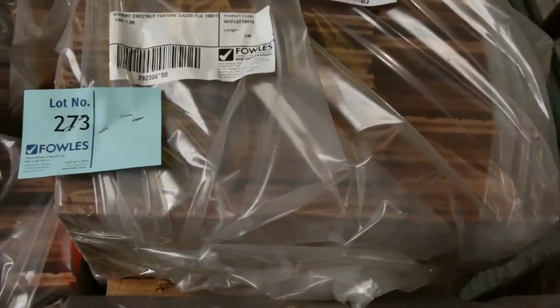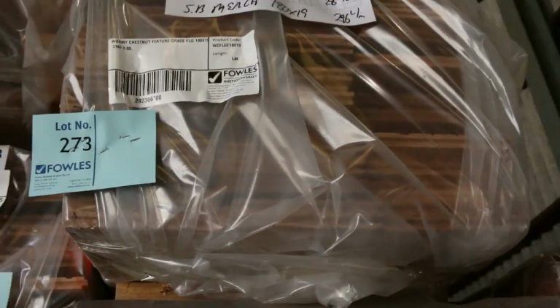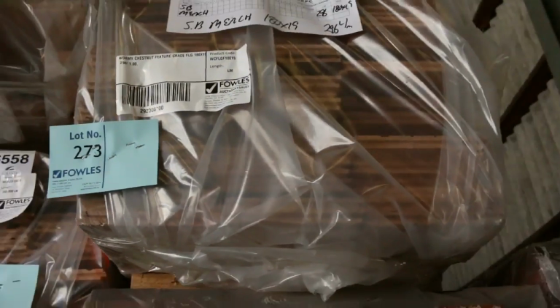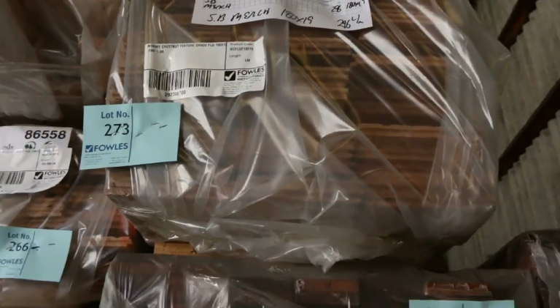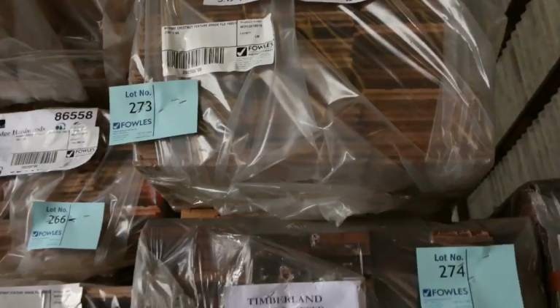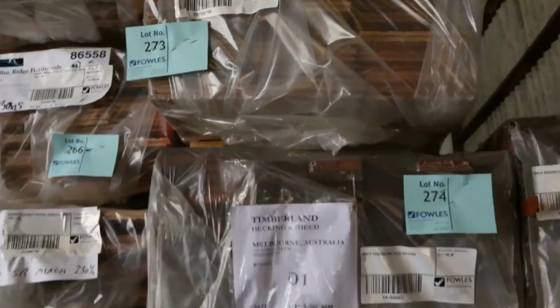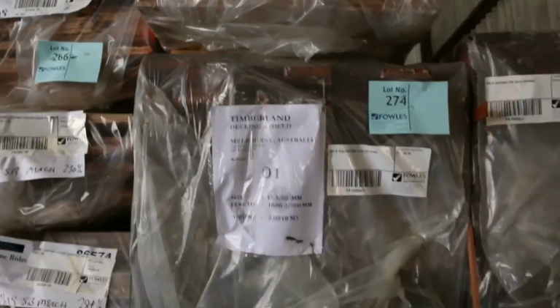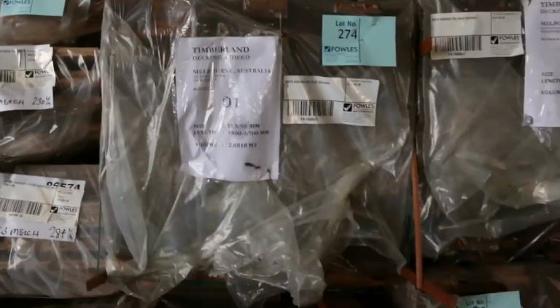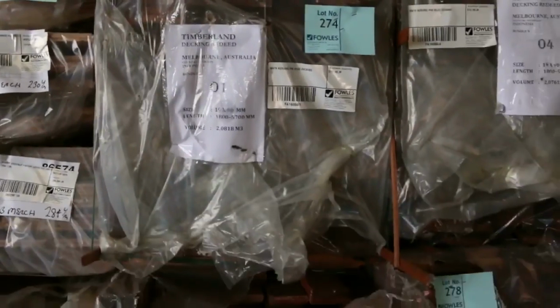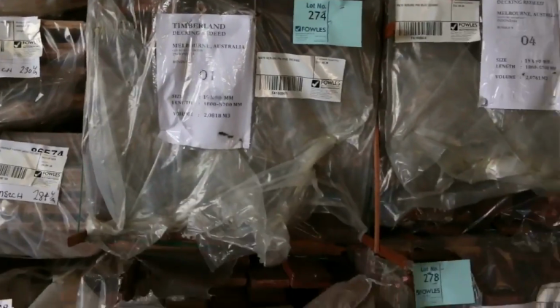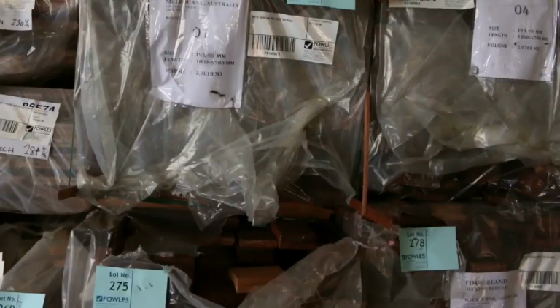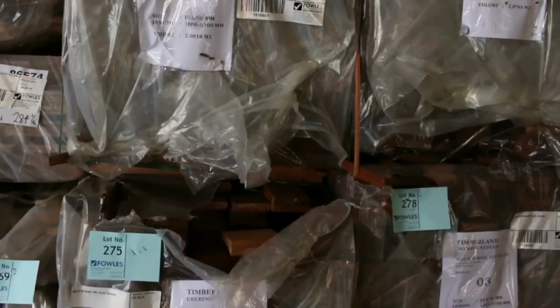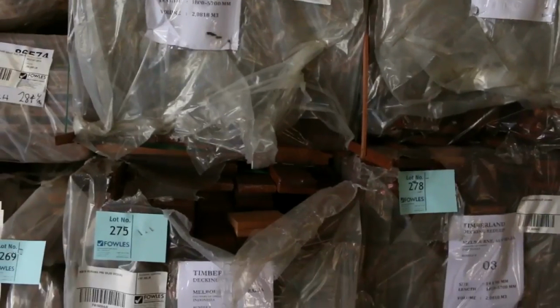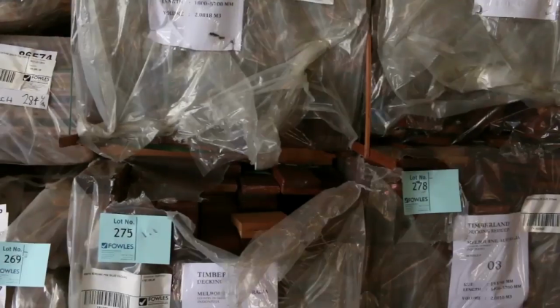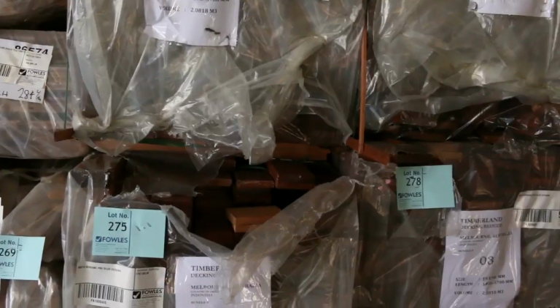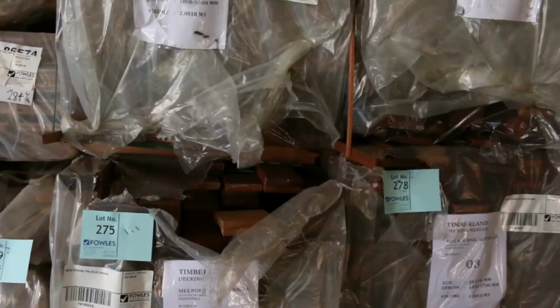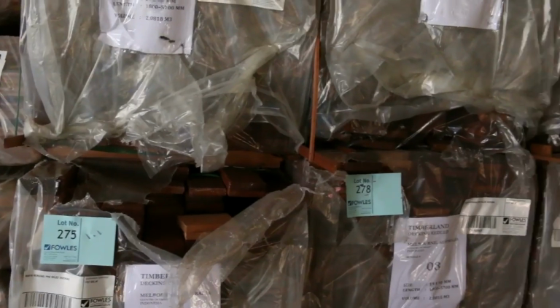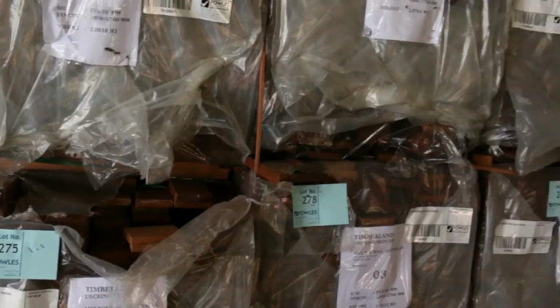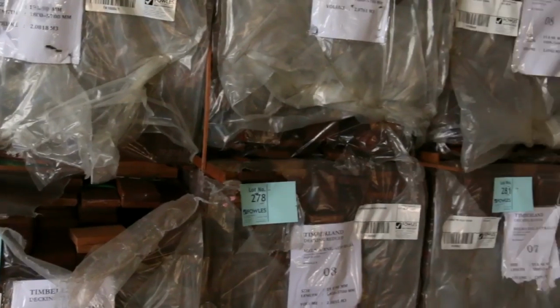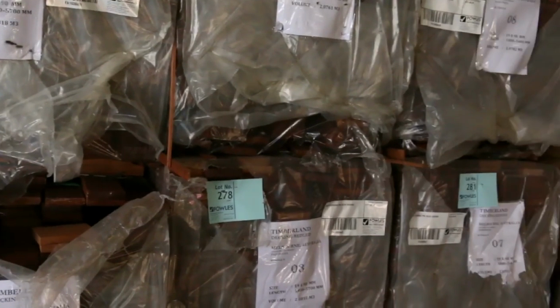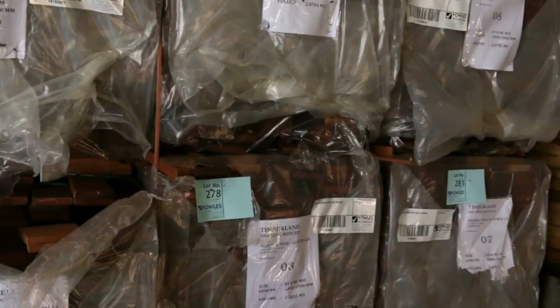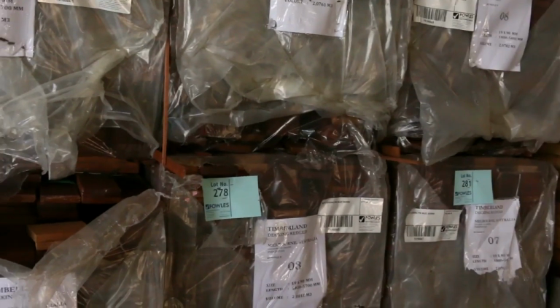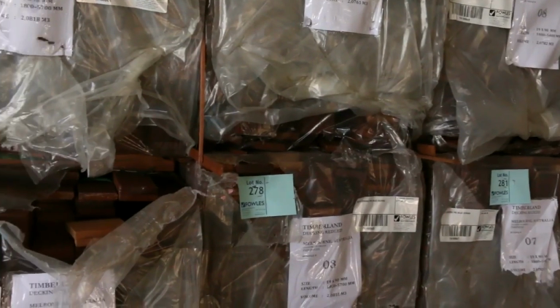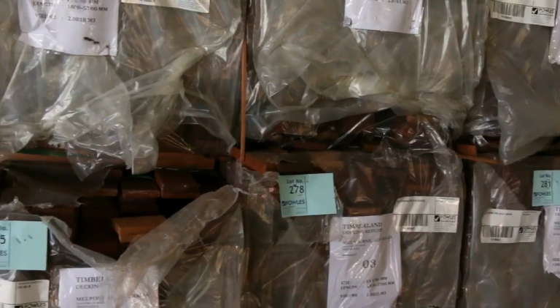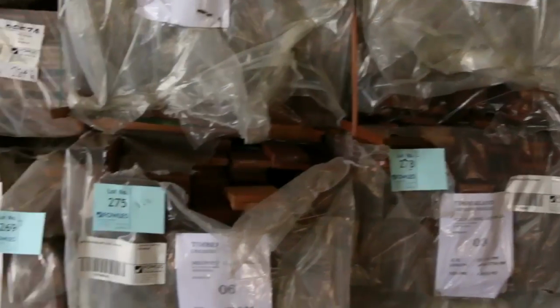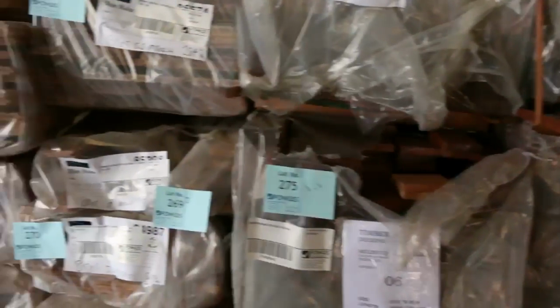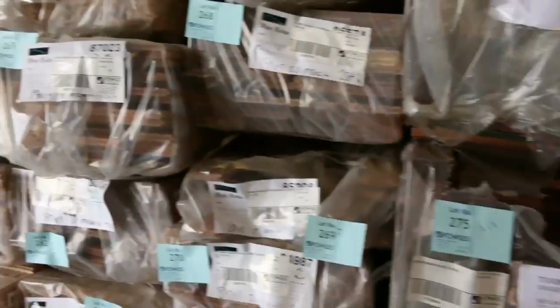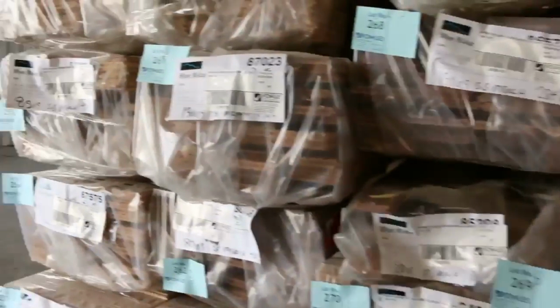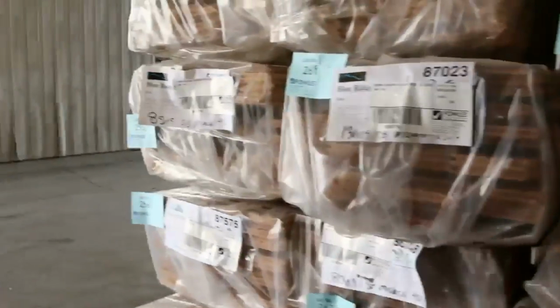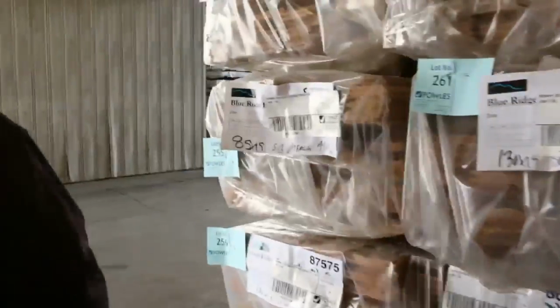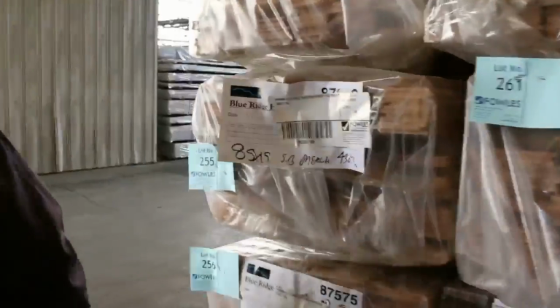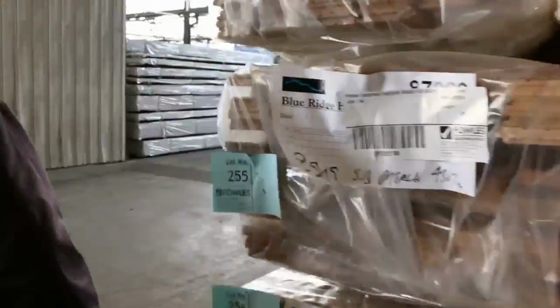Just underneath that there's some pre-oiled 90 by 19 Carooing decking — there is a container load of that sitting there. Alright, inside further we go.